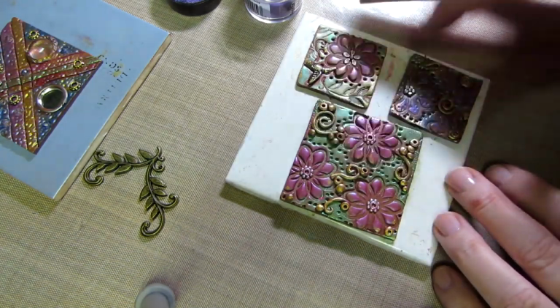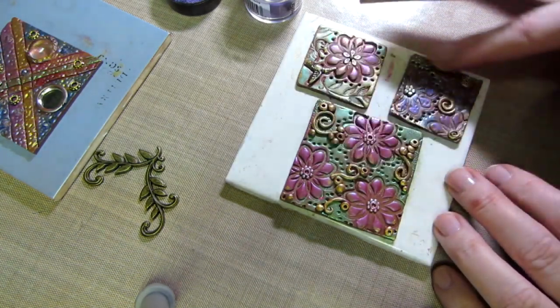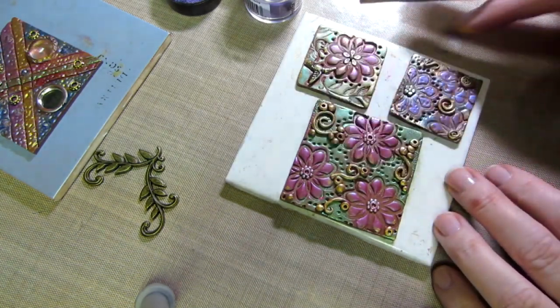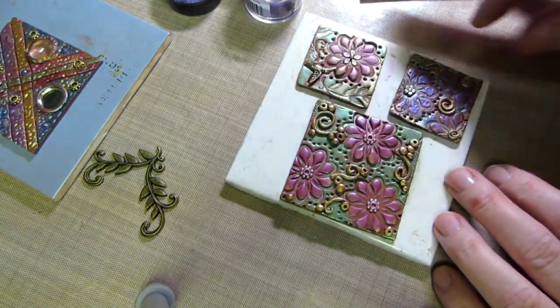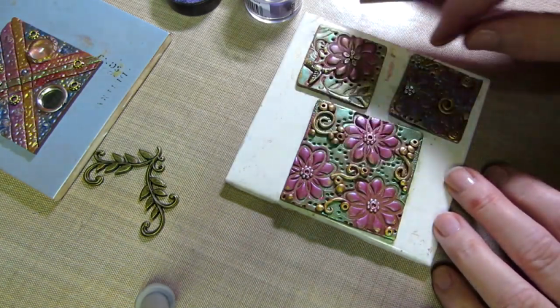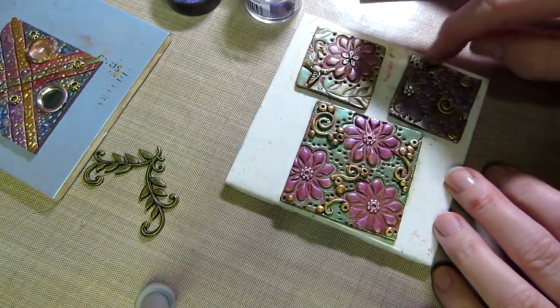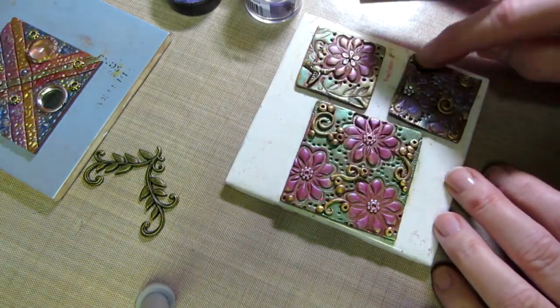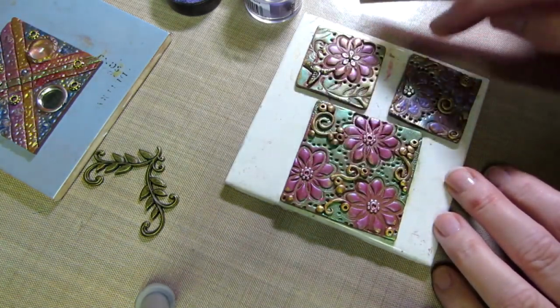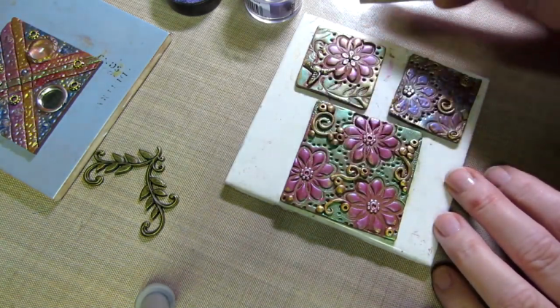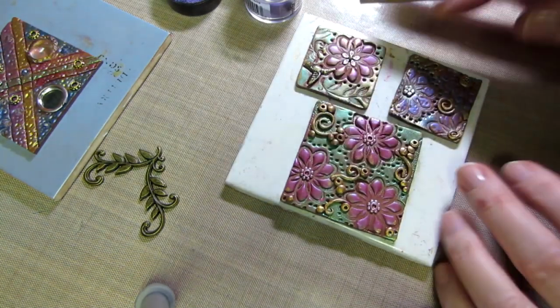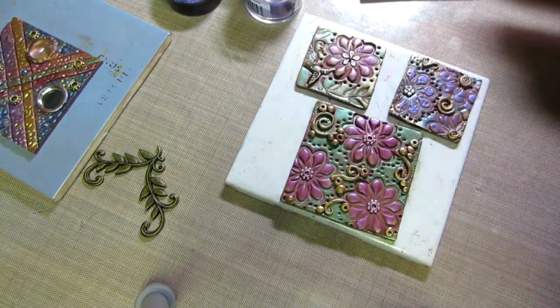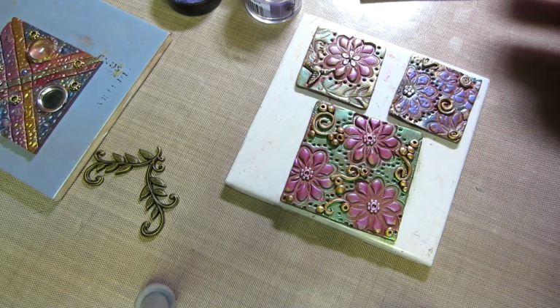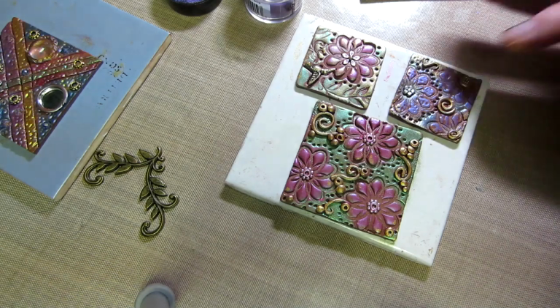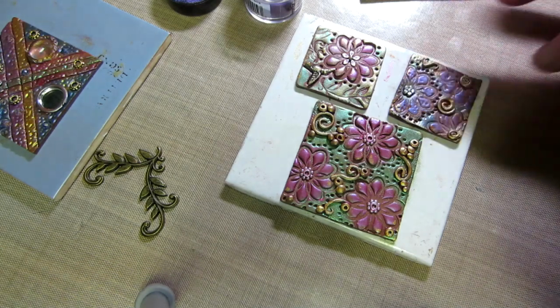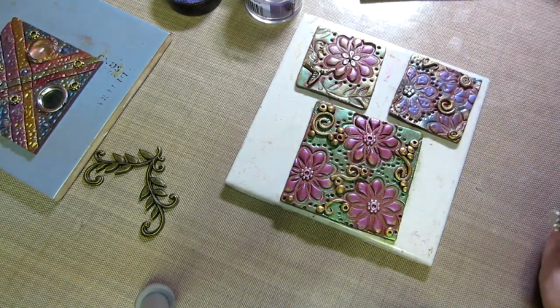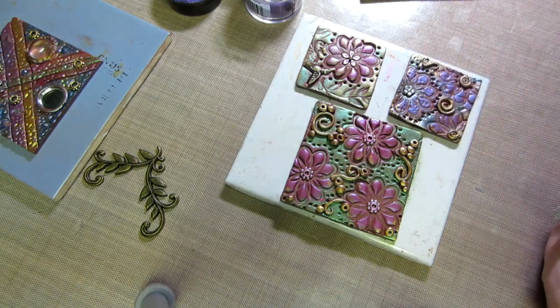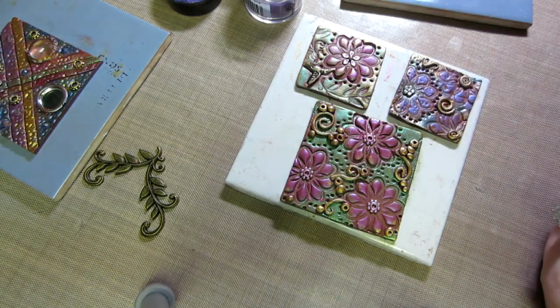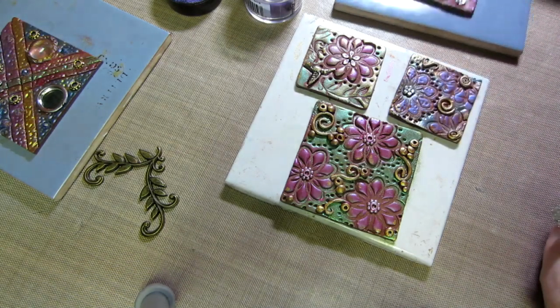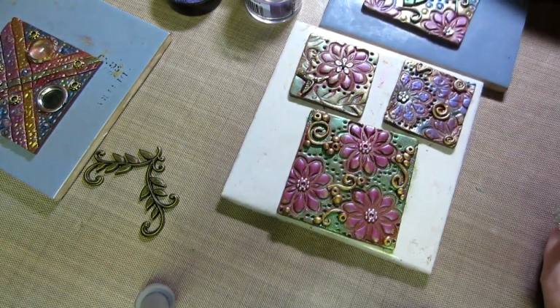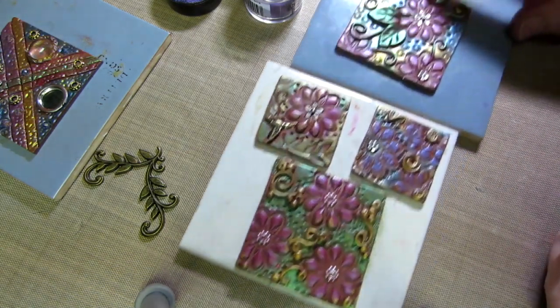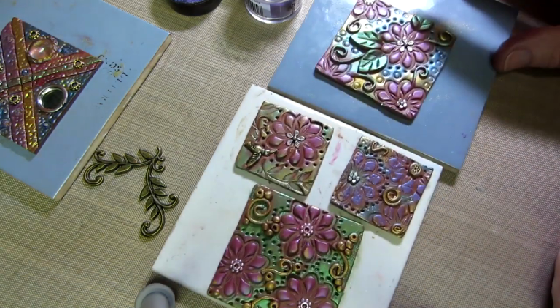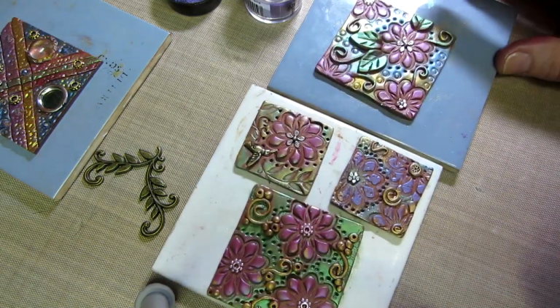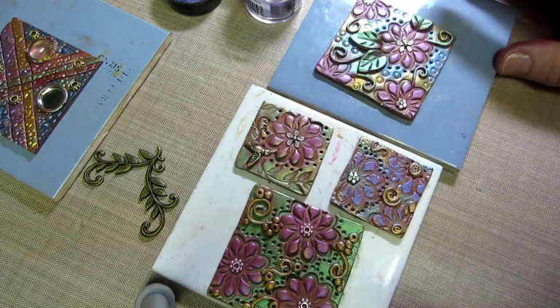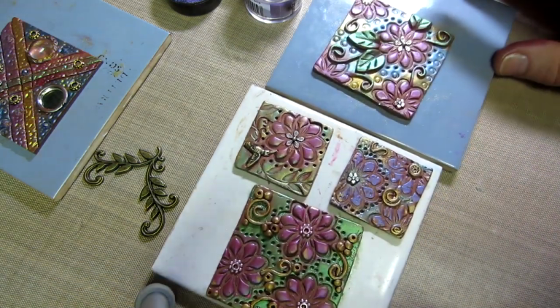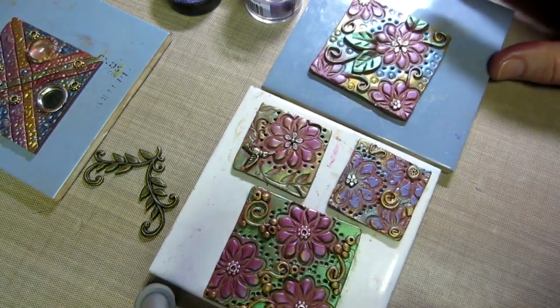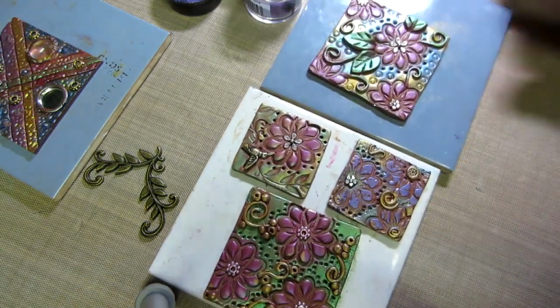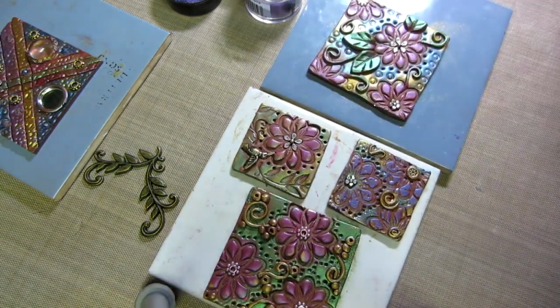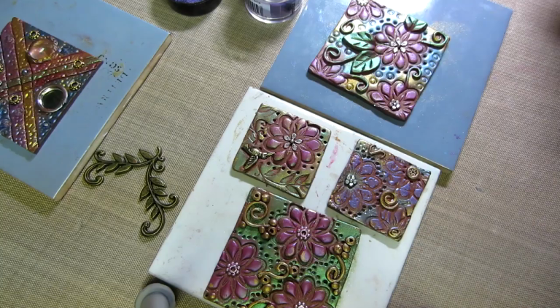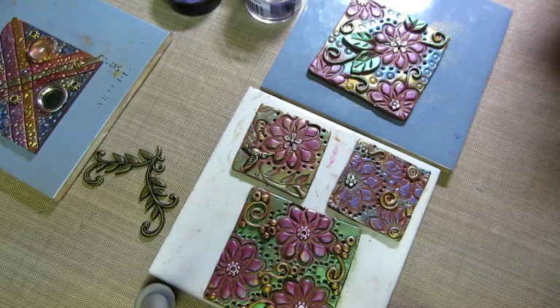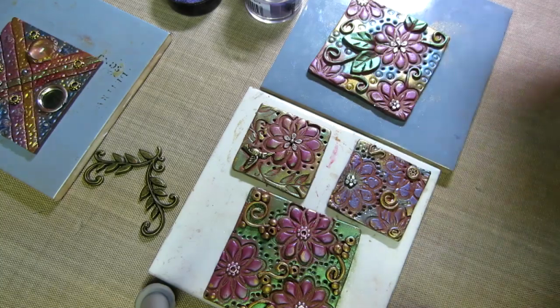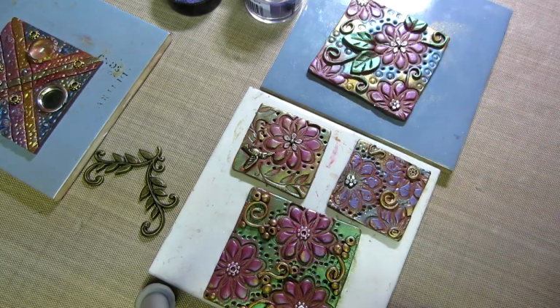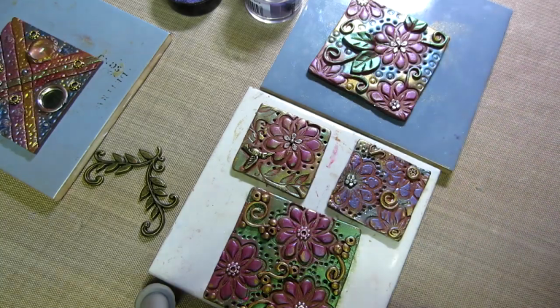I'm kind of just playing and figuring this out today. My husband went to Alaska for work — he works for the FAA. But these are pretty, so I'm going to bake them and I'll be back.